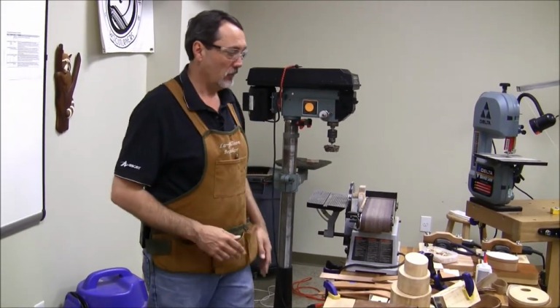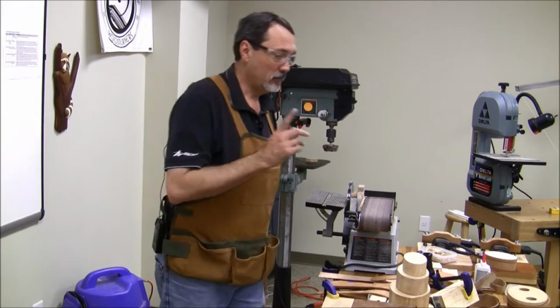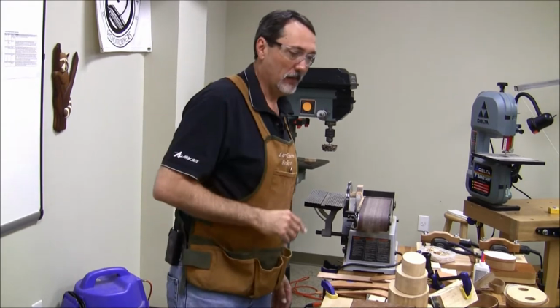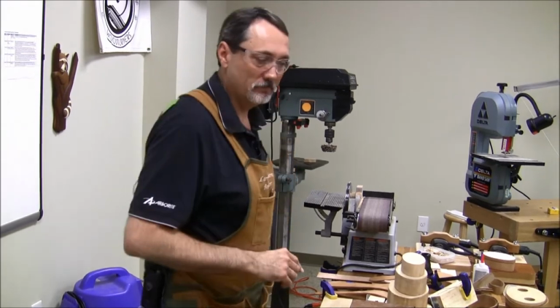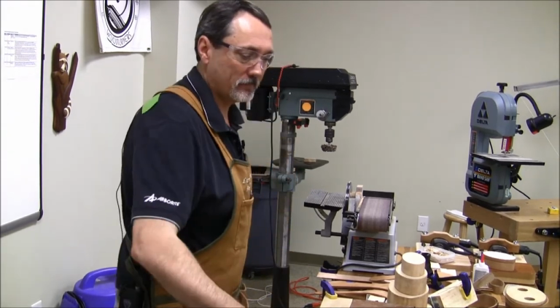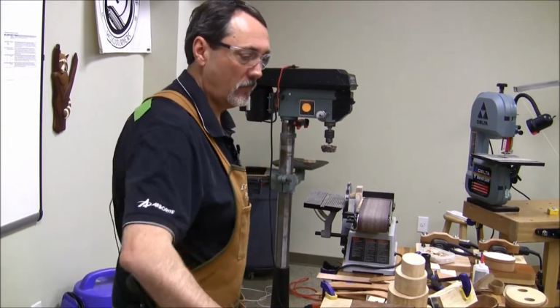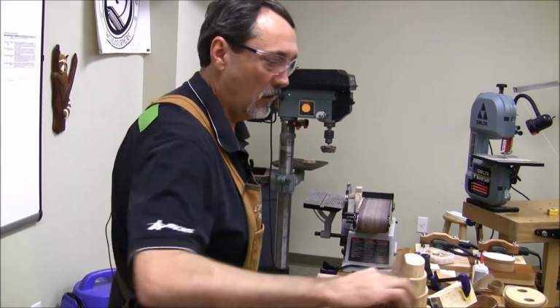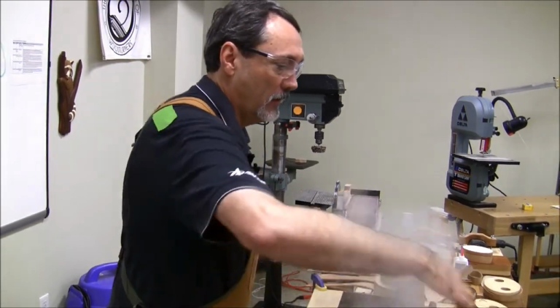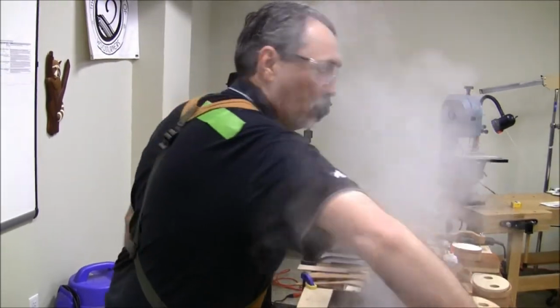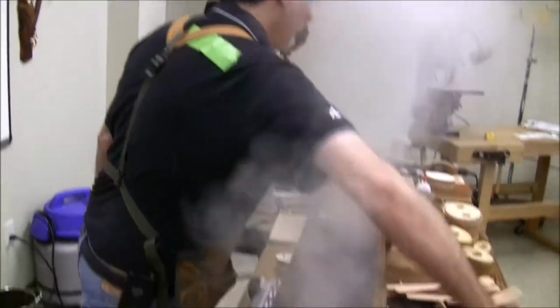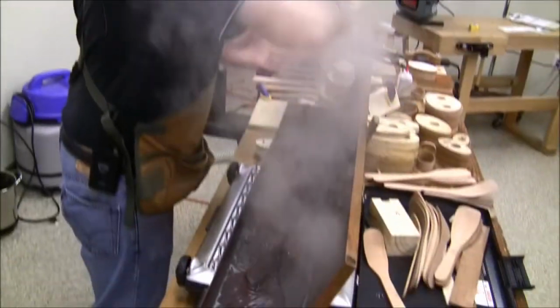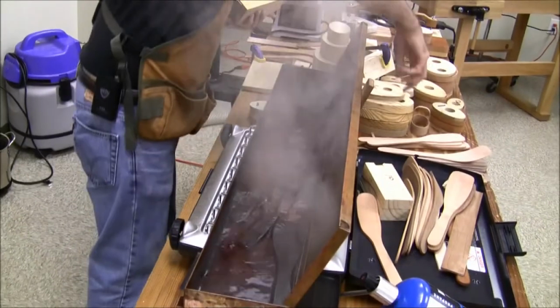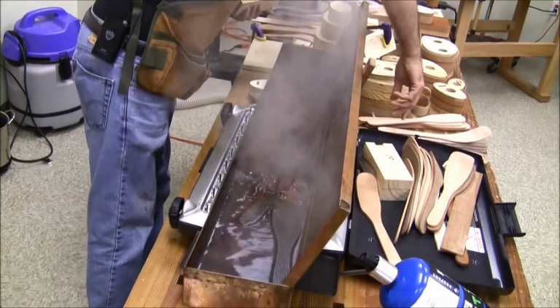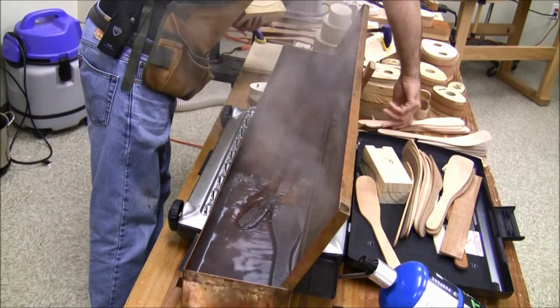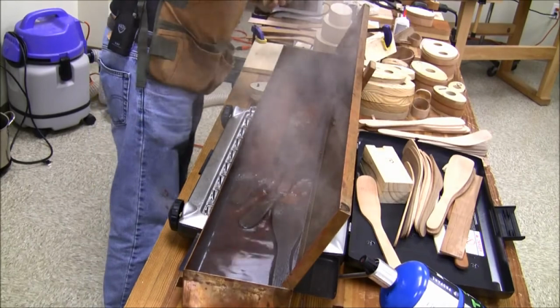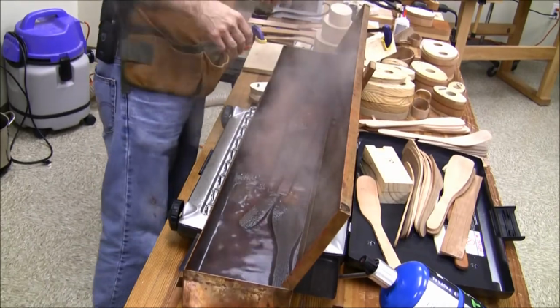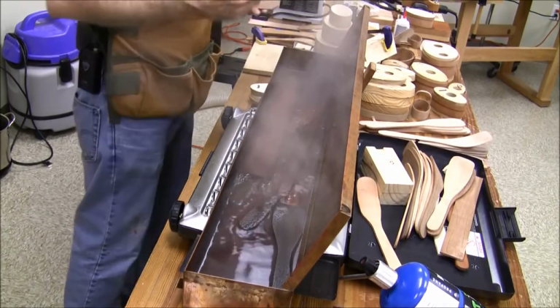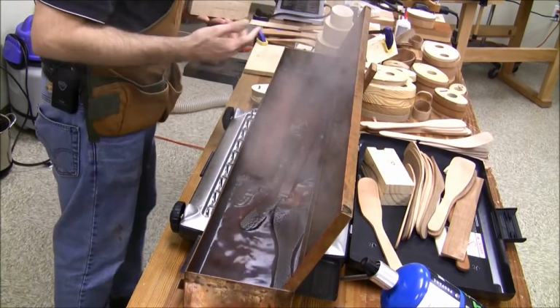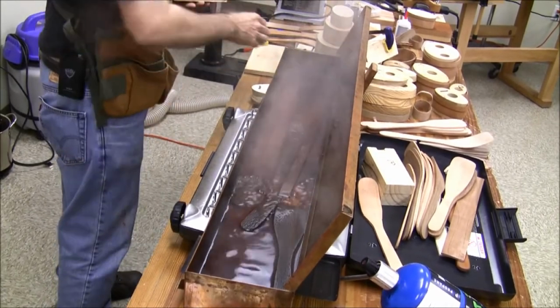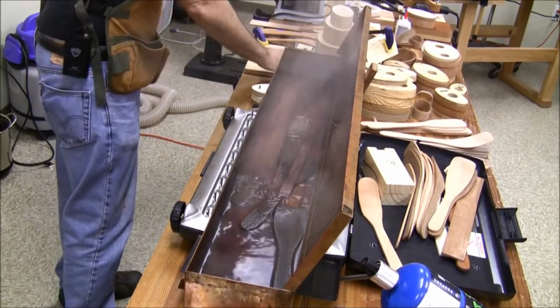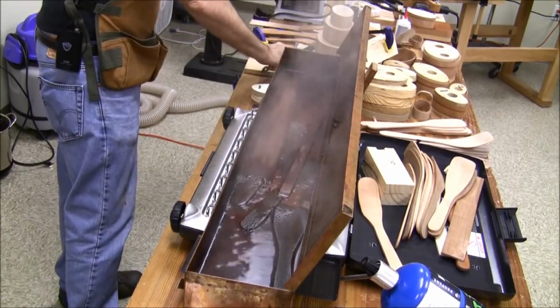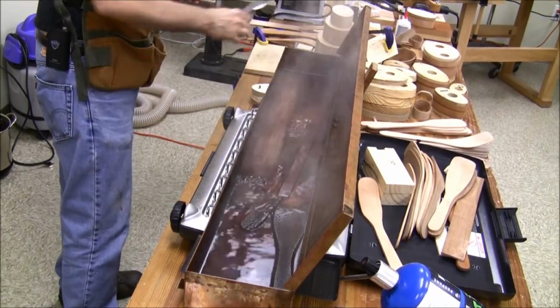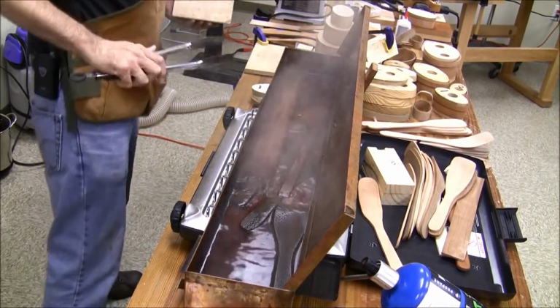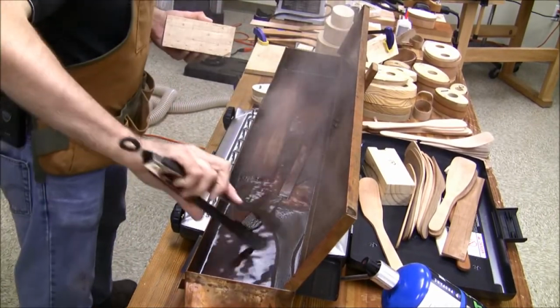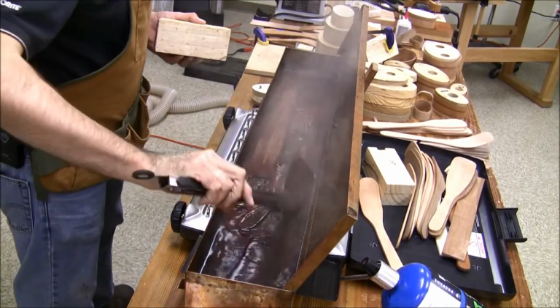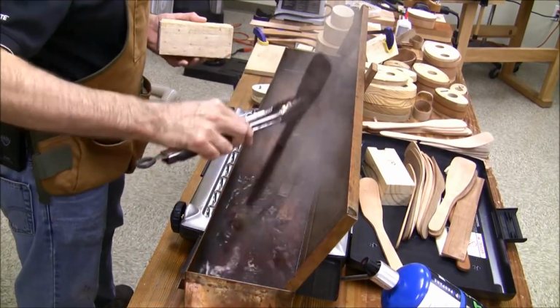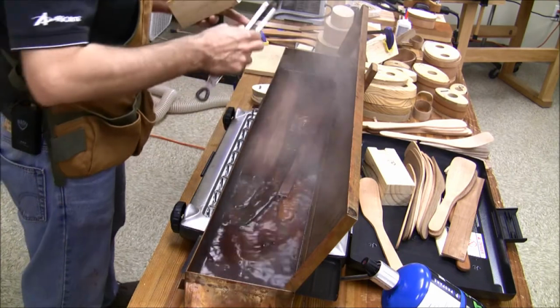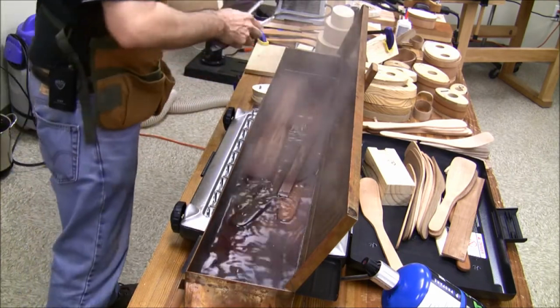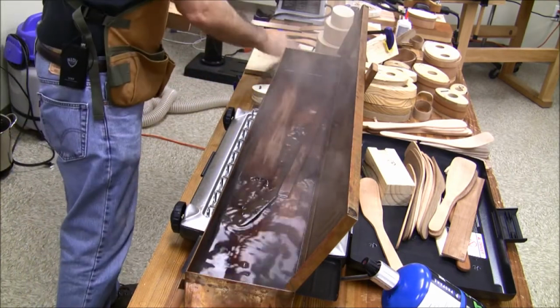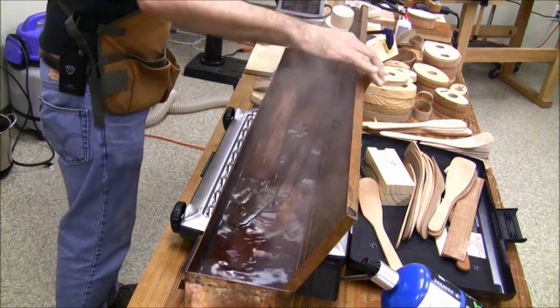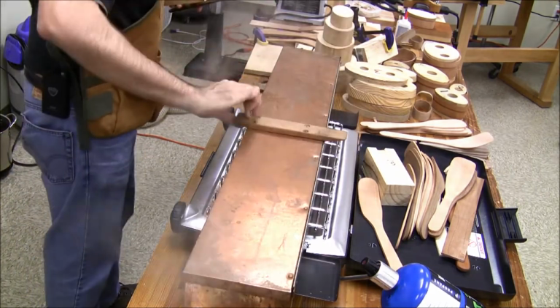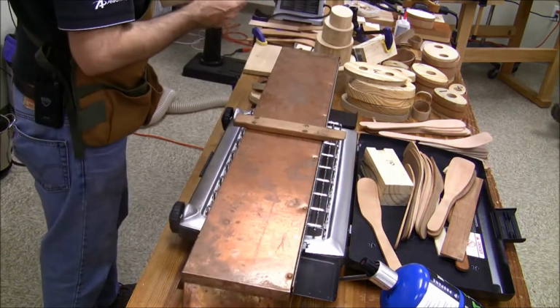But we didn't talk about bending them. I'll quickly bend one. I've got all the shapes cut, dropped them in here for about 20 minutes. These have actually been in all morning, but they are hot. The thicker the wood, the more it will burn you.